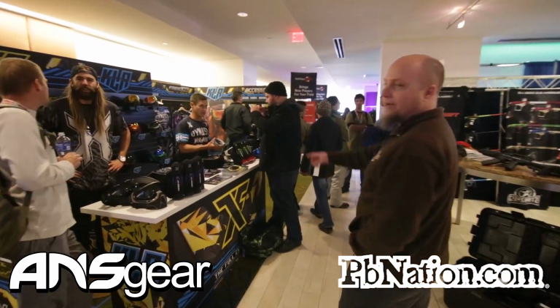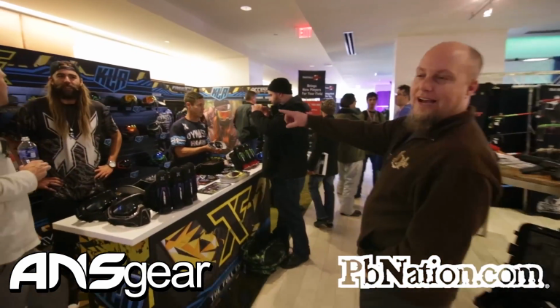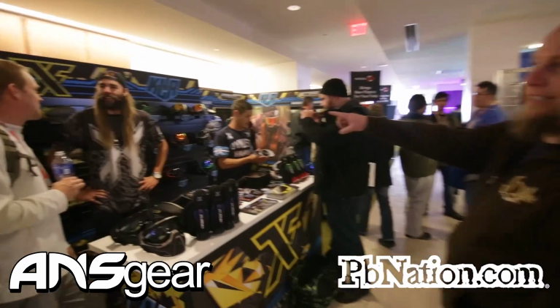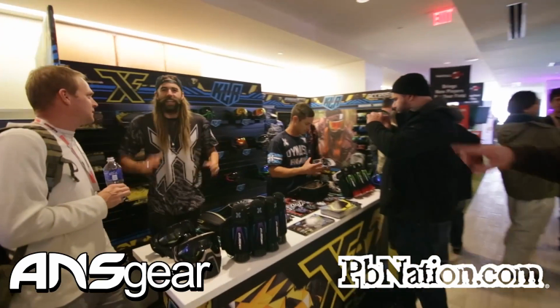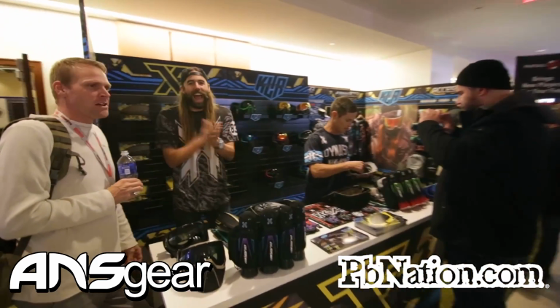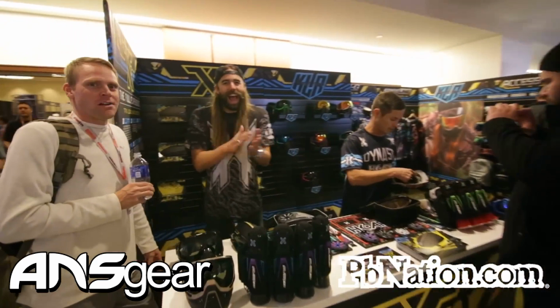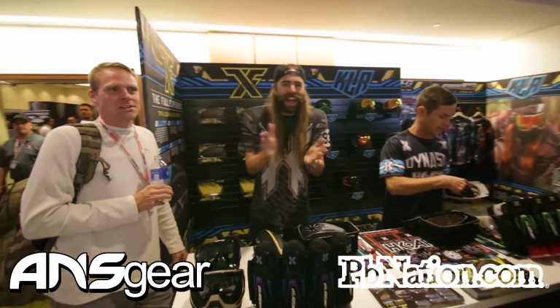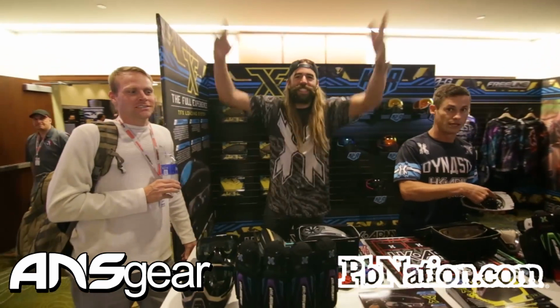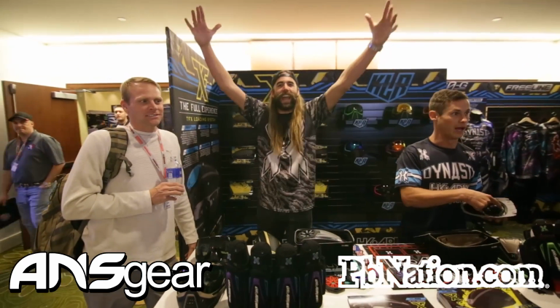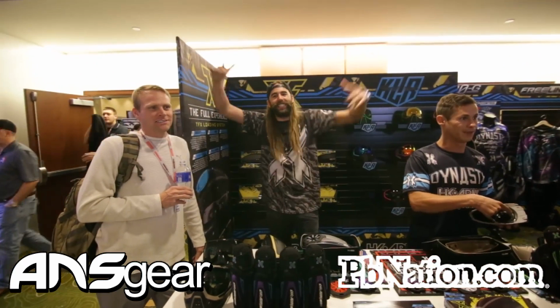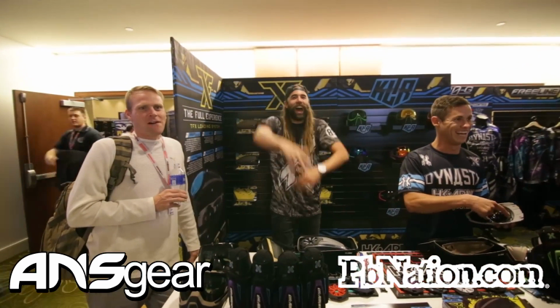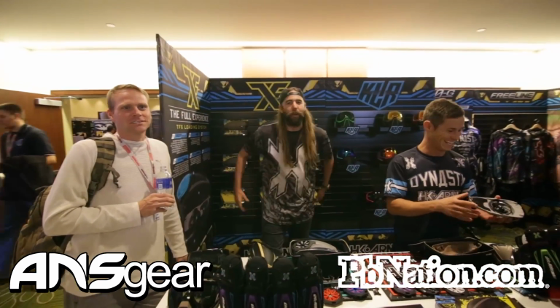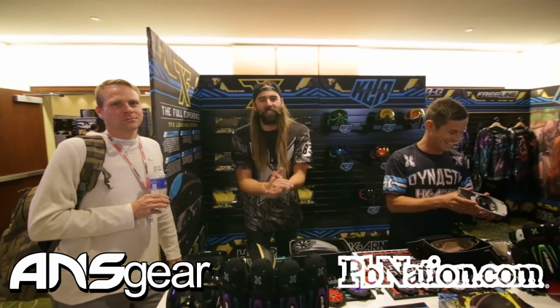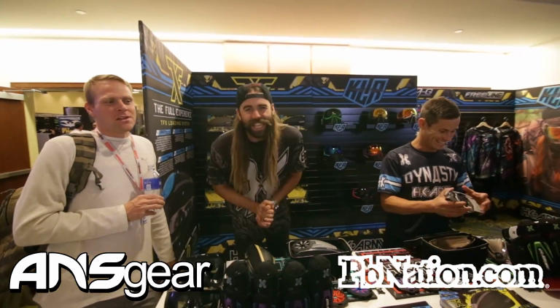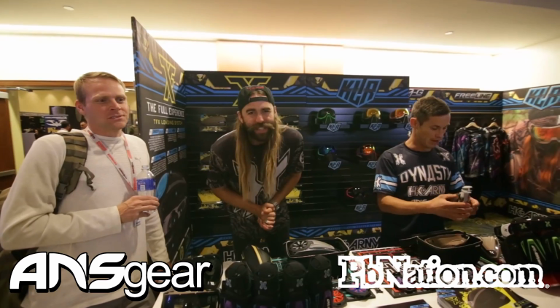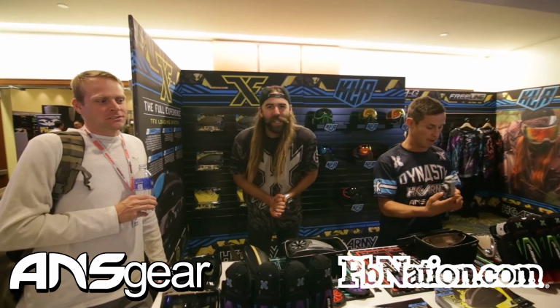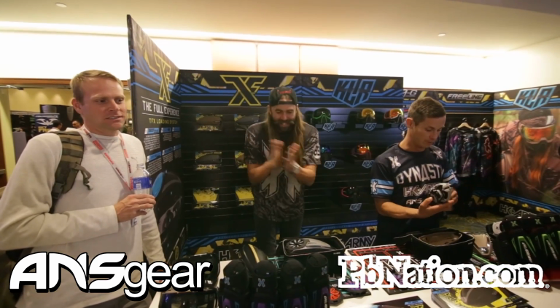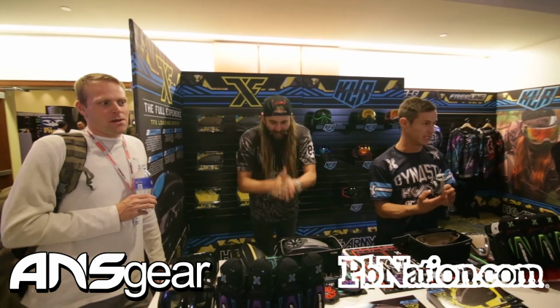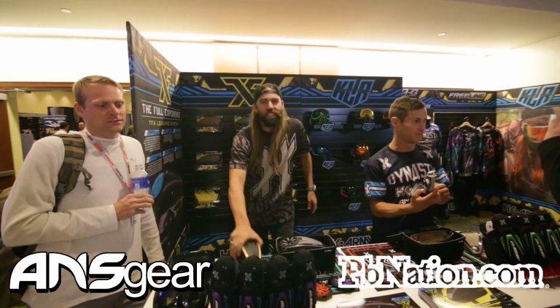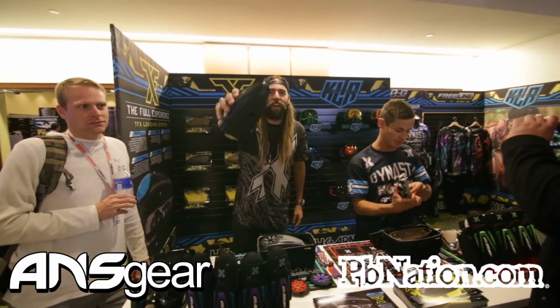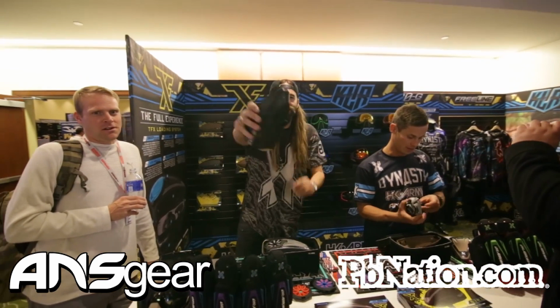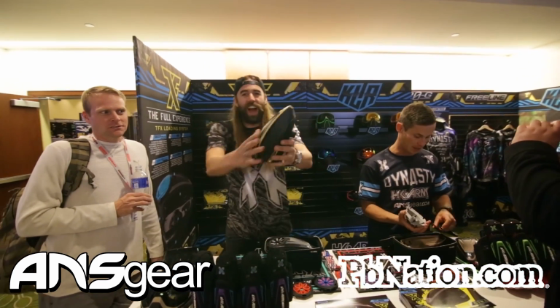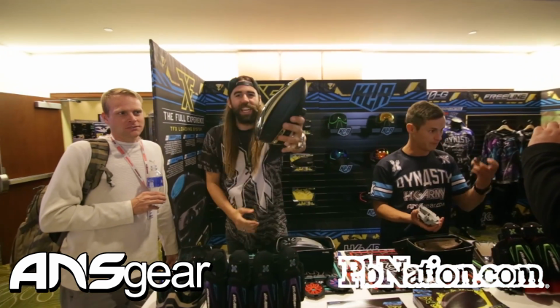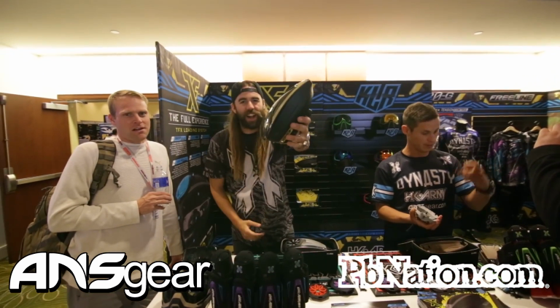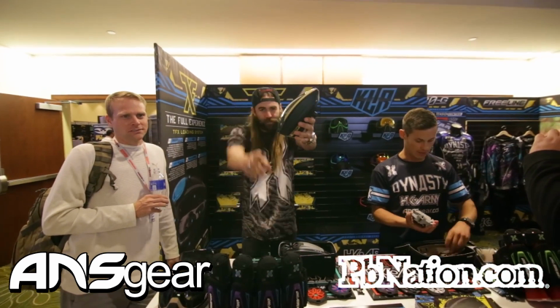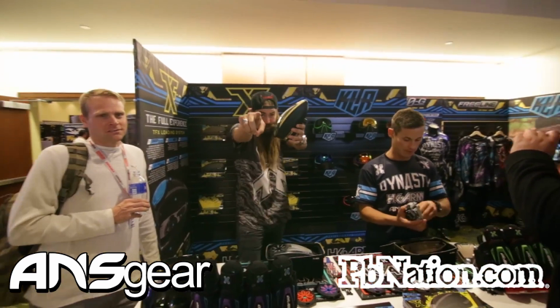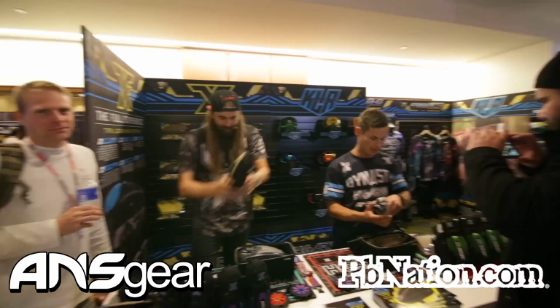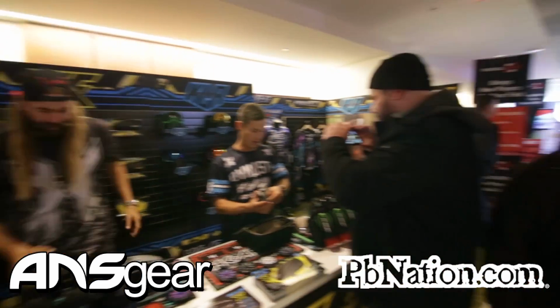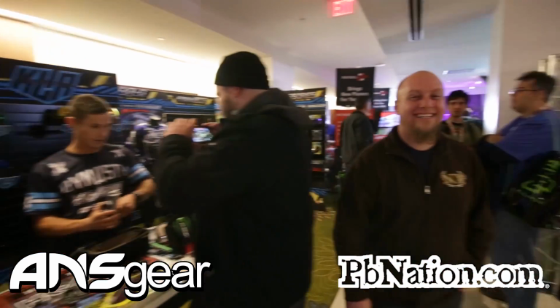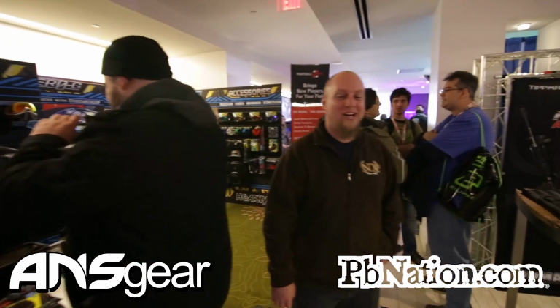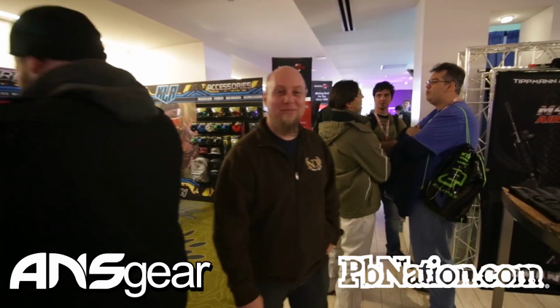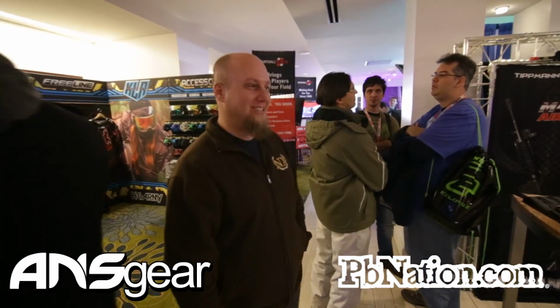We've got all the guys from HK over here. What's up A&S? Always full of energy.